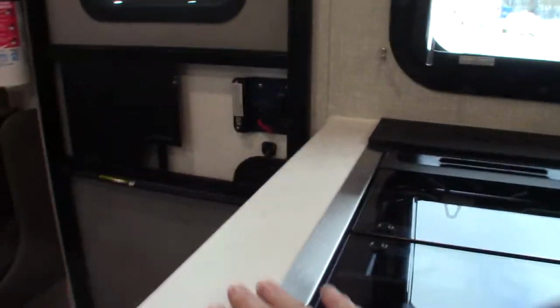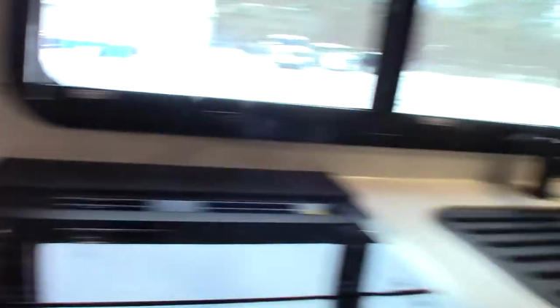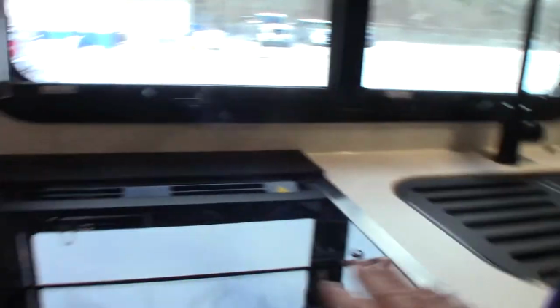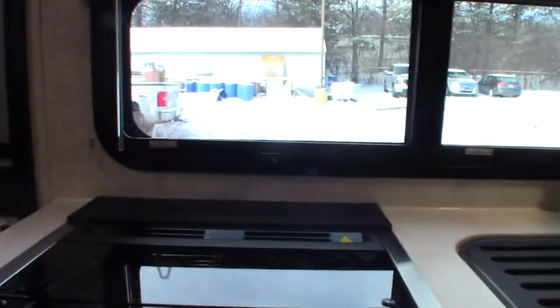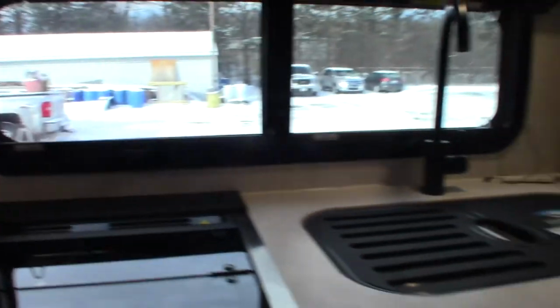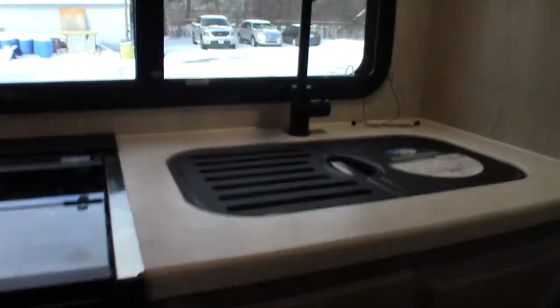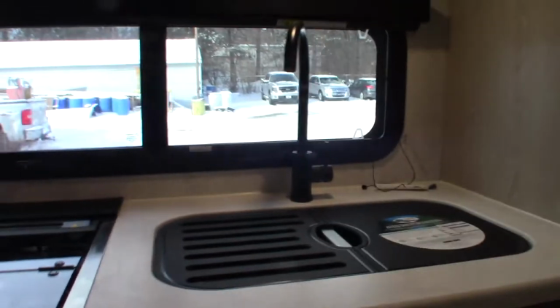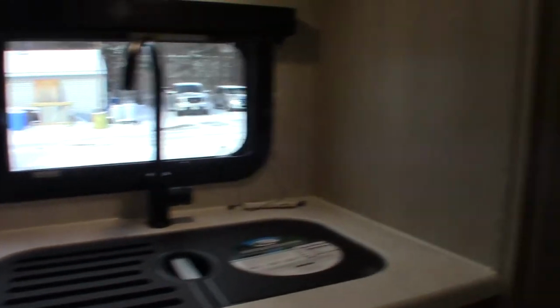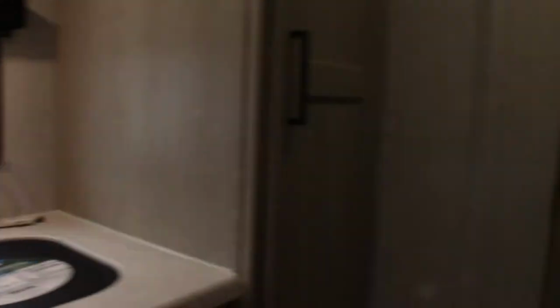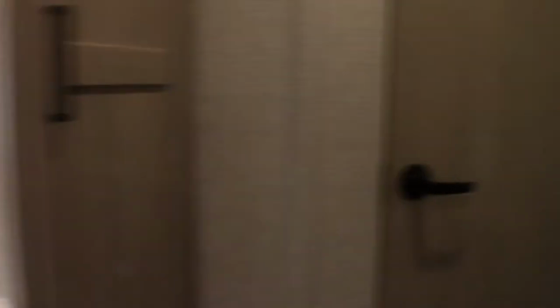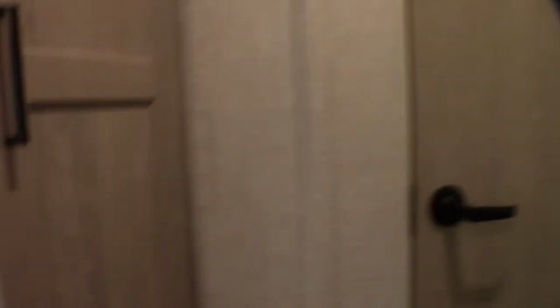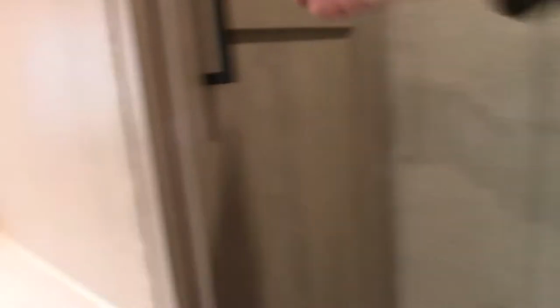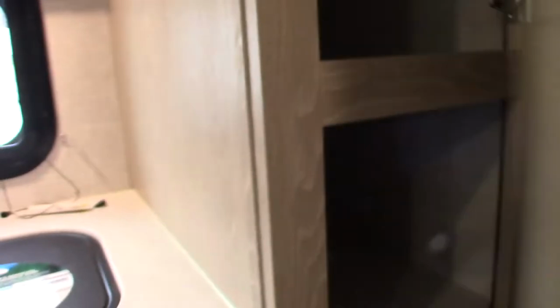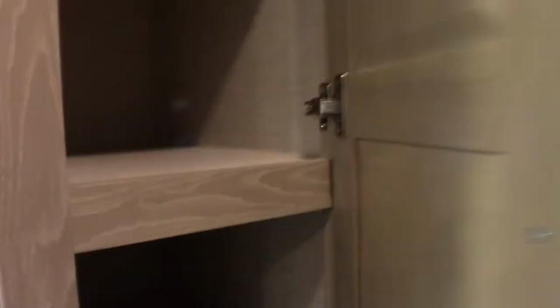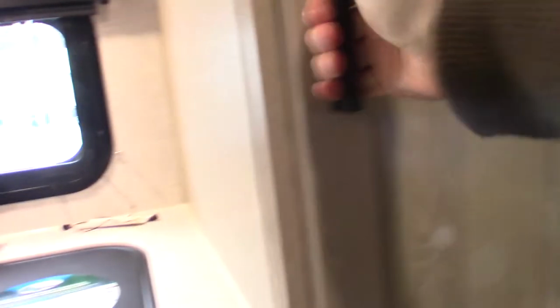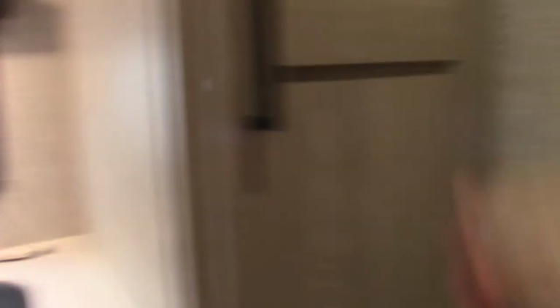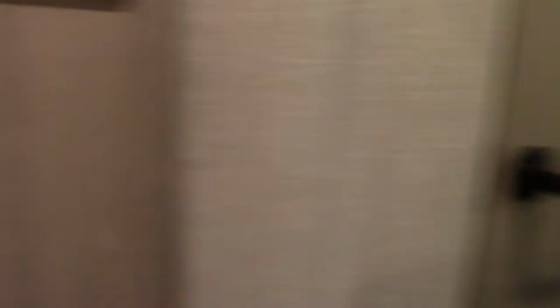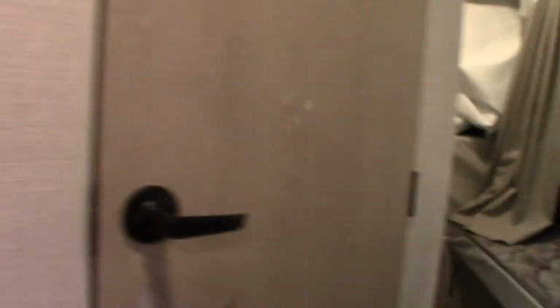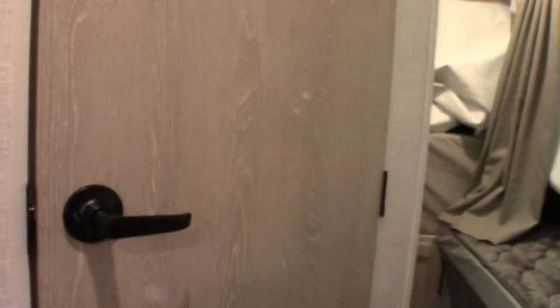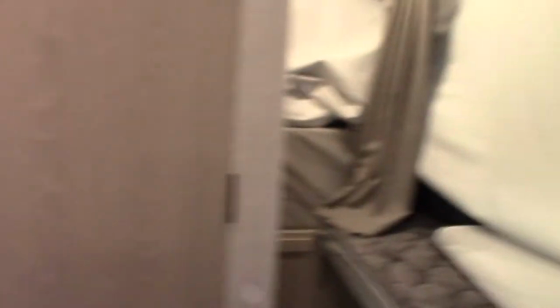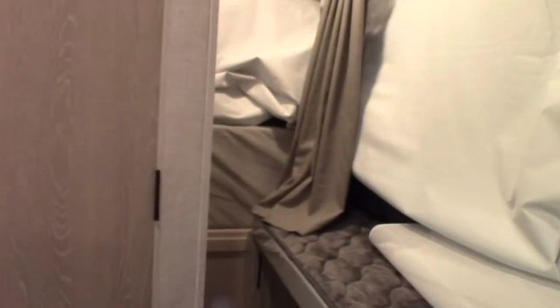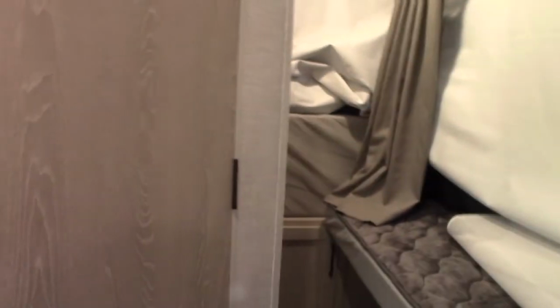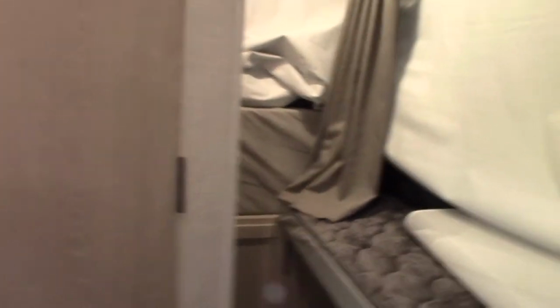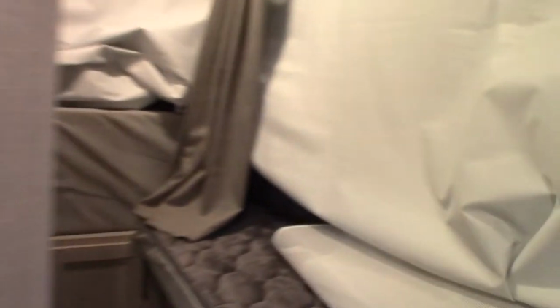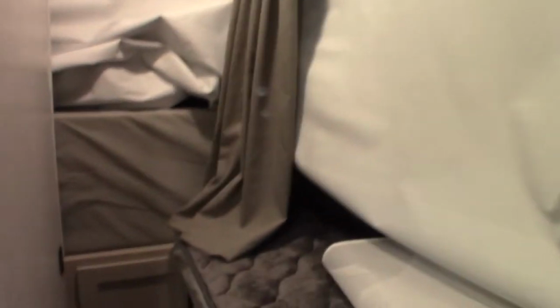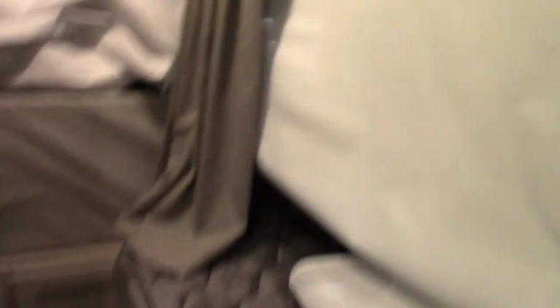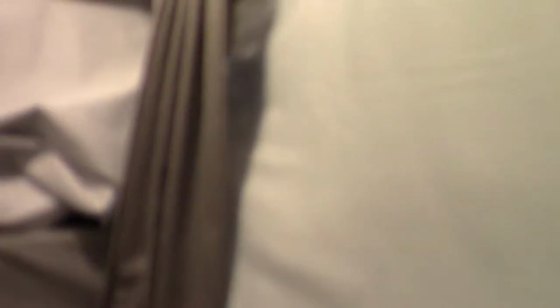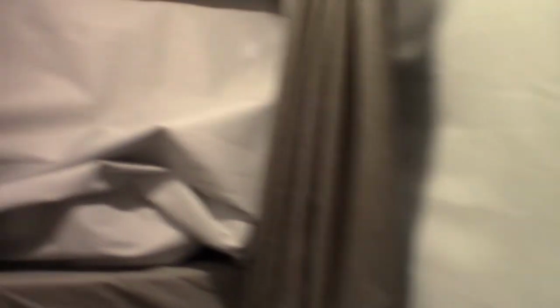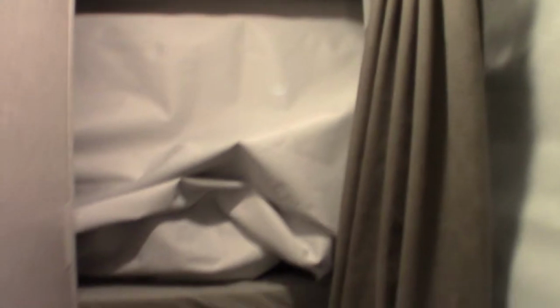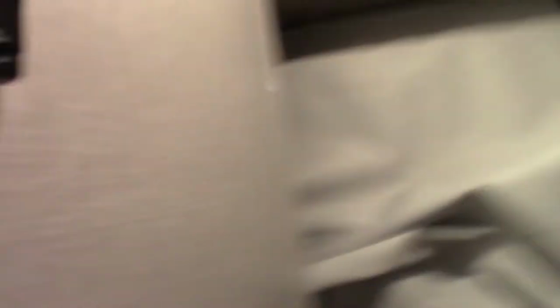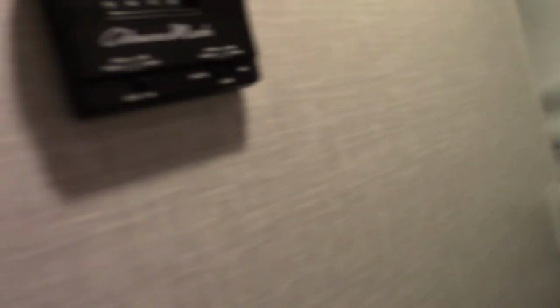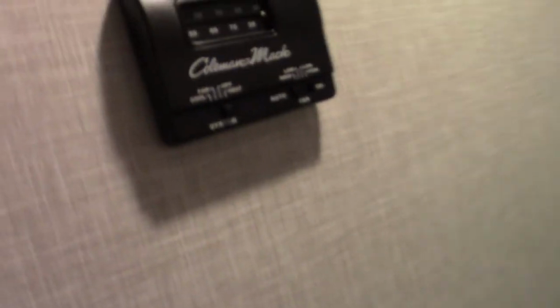Always keep the stovetop closed when traveling. There's pantry storage here. The bunks are up right now.